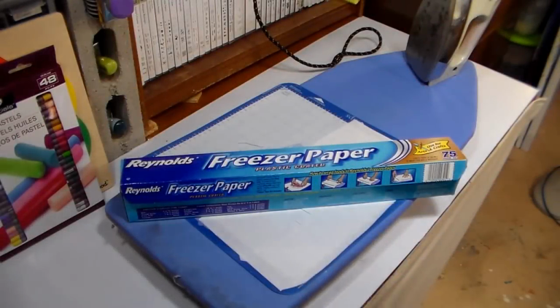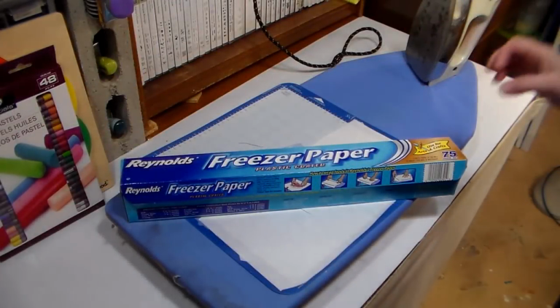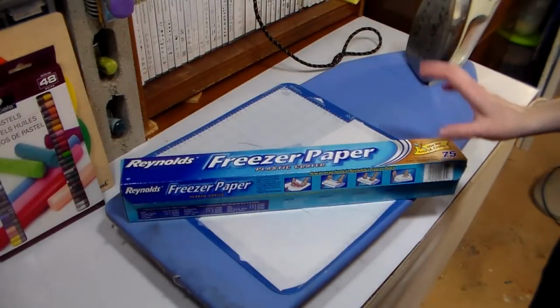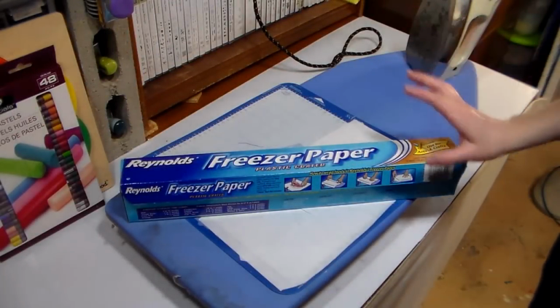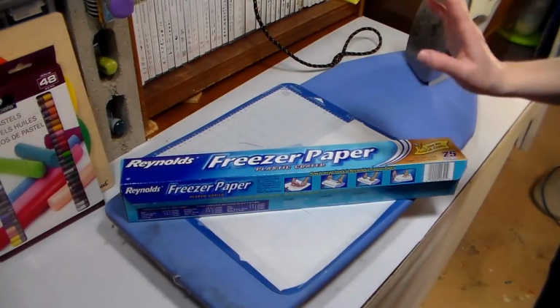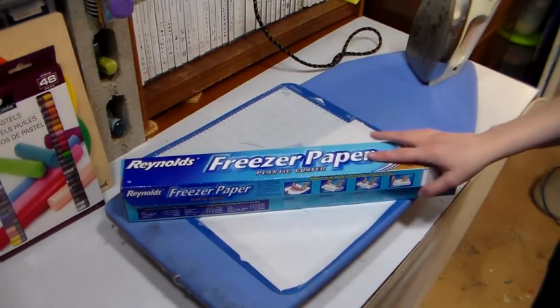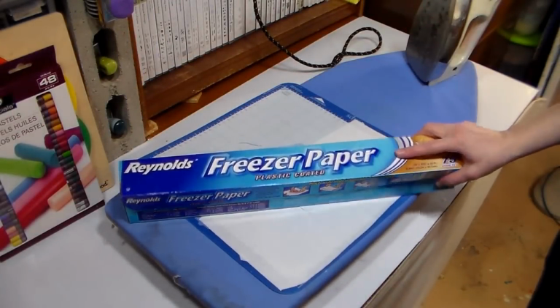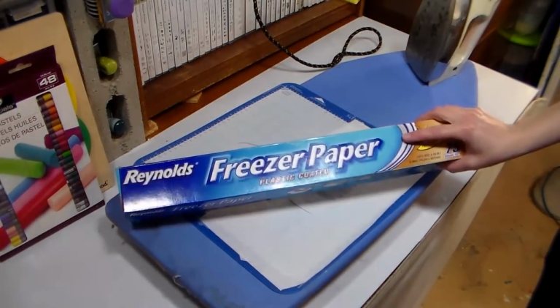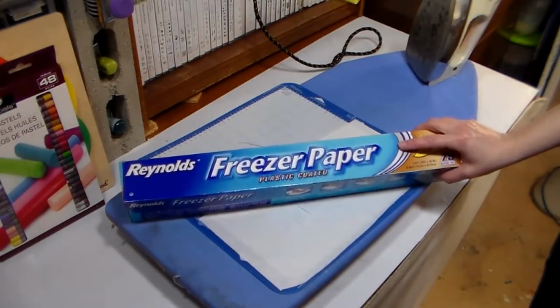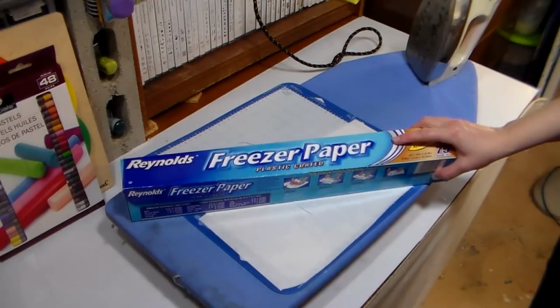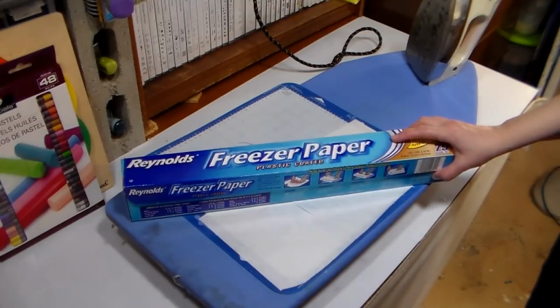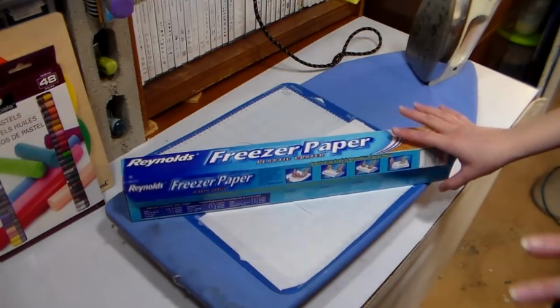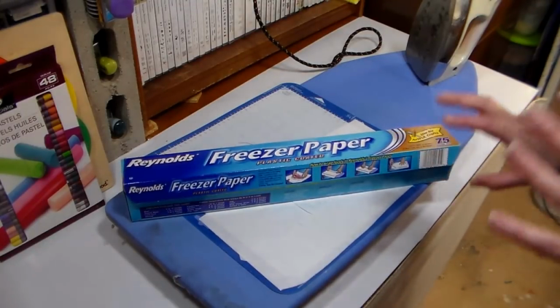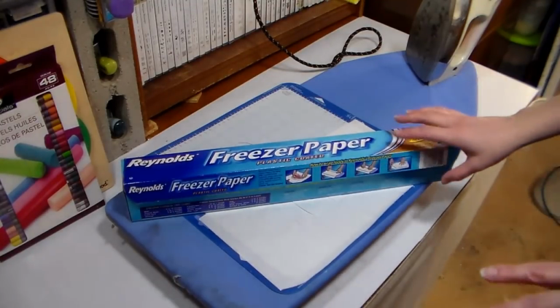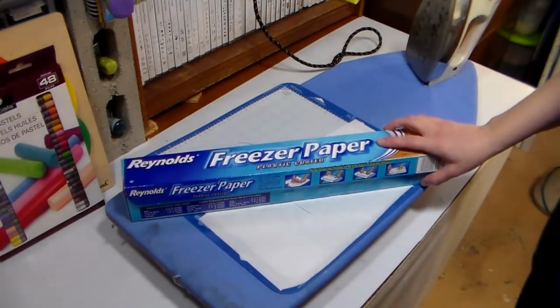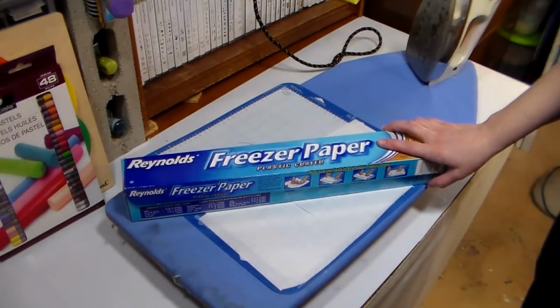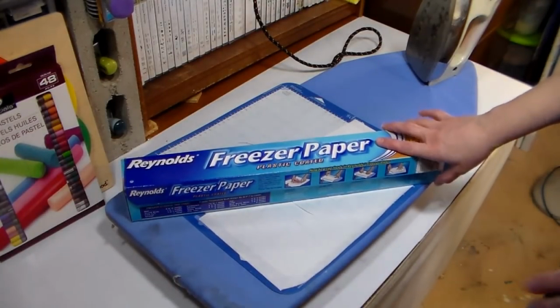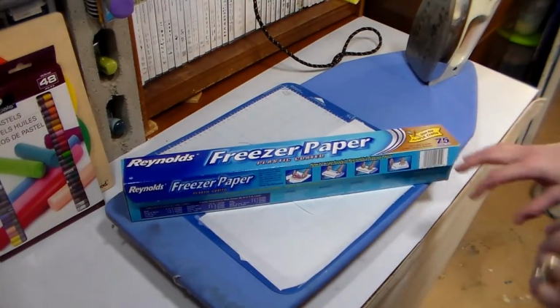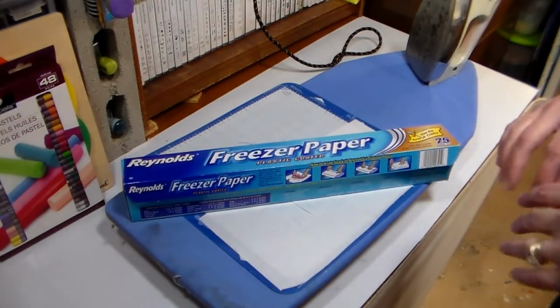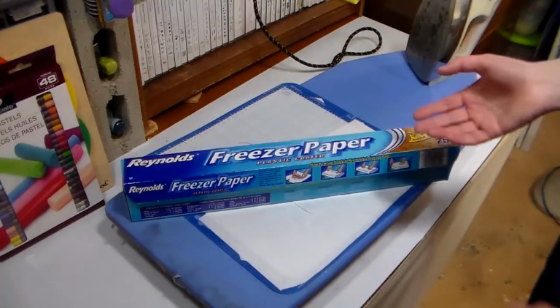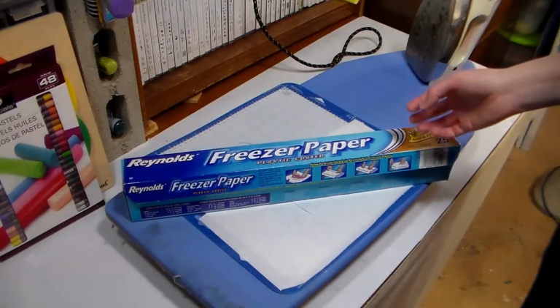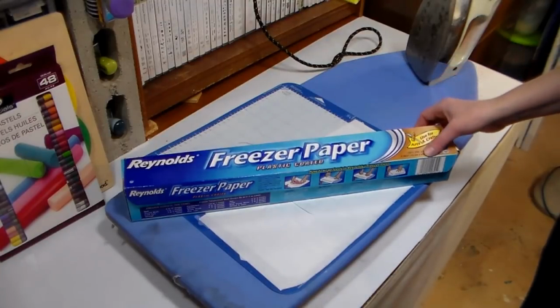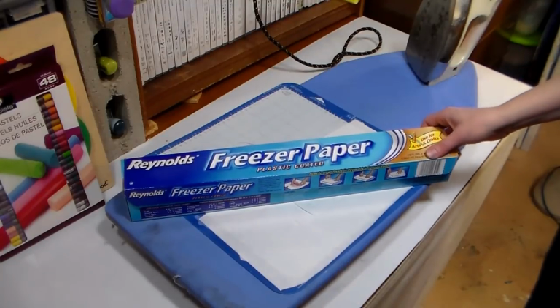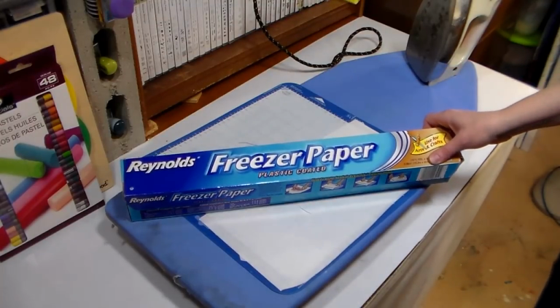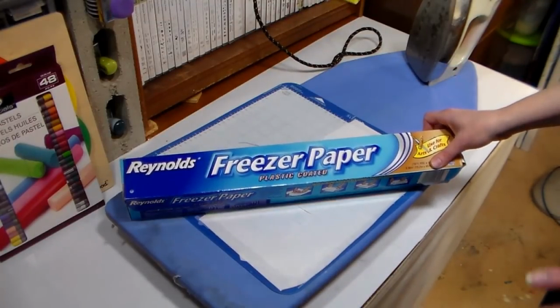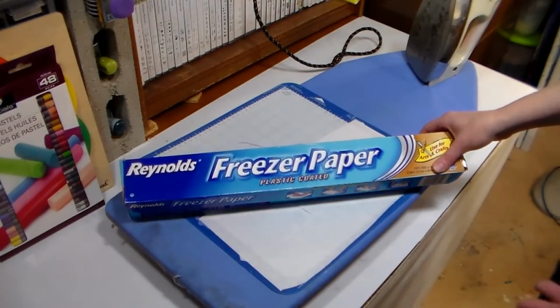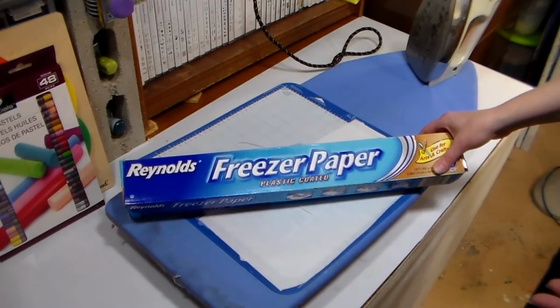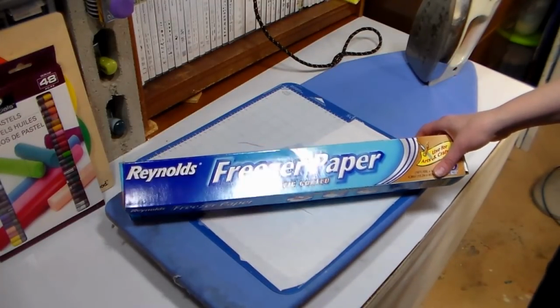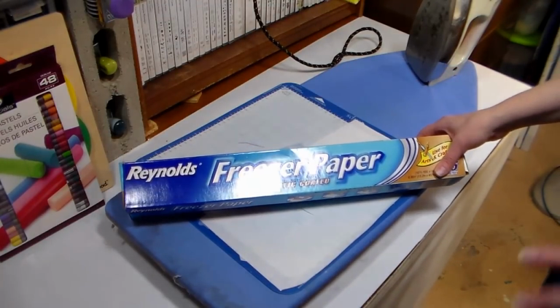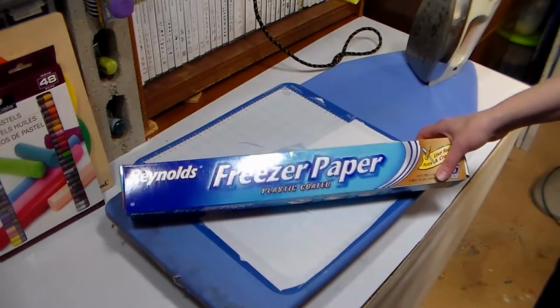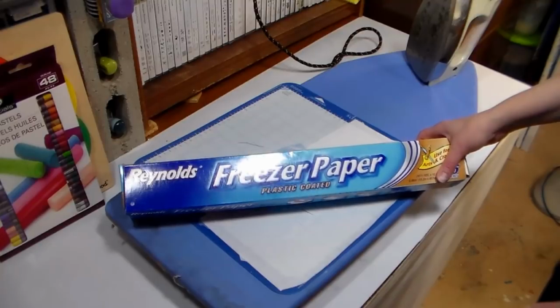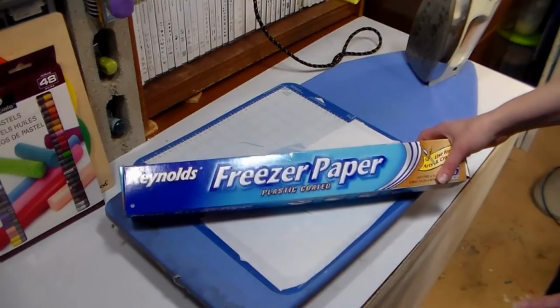Hi there, Lindsay here, the Frugal Crafter. Today I'm gonna show you how to do a freezer paper t-shirt transfer. This is really handy and great anytime you want to make like one or two t-shirts, or t-shirts with all different designs. I have a silk screen, but I'm not gonna drag that out for just one shirt.